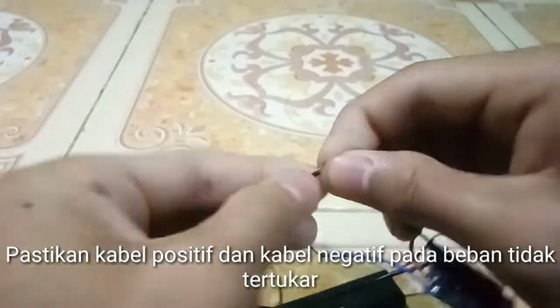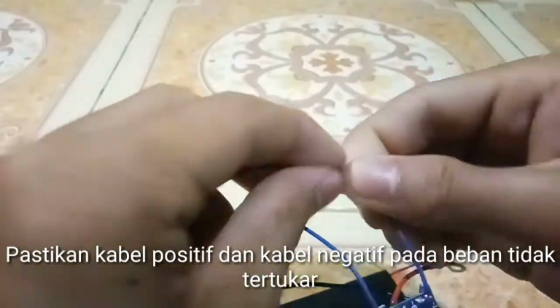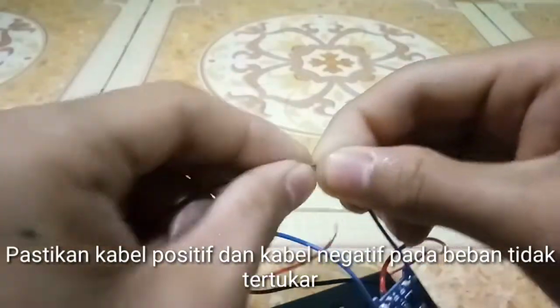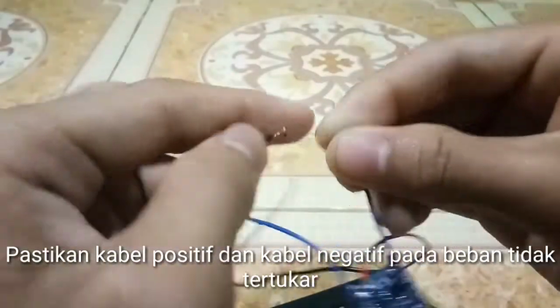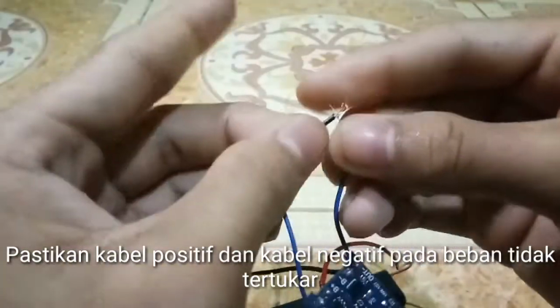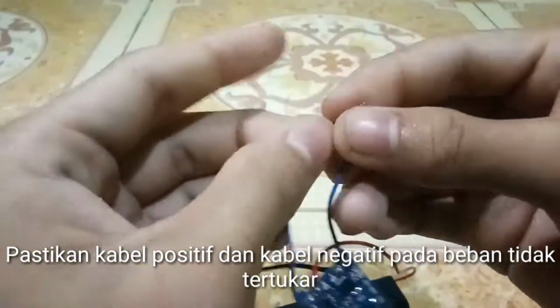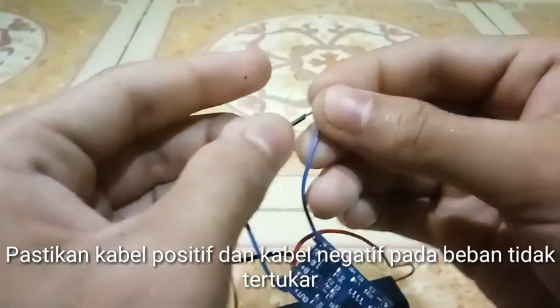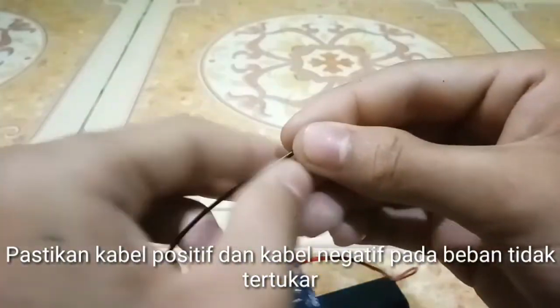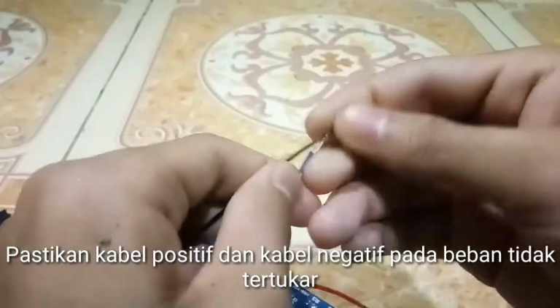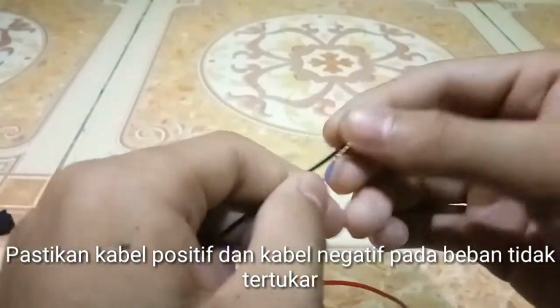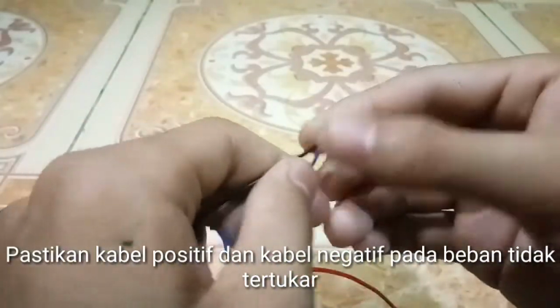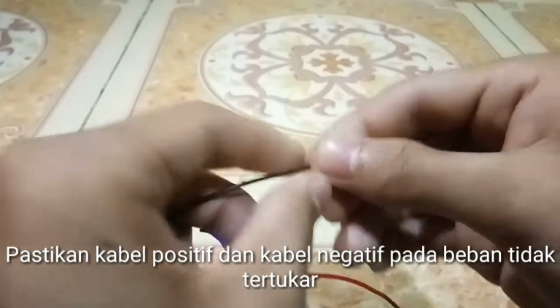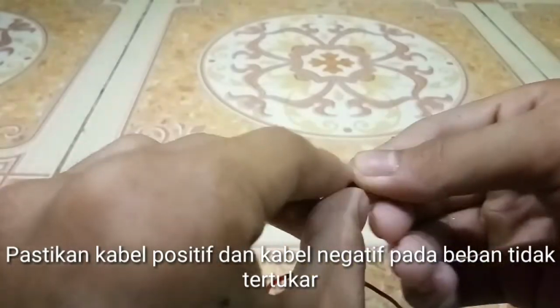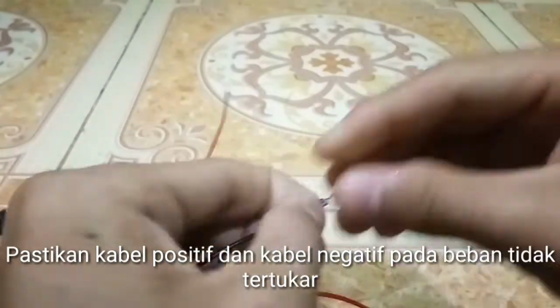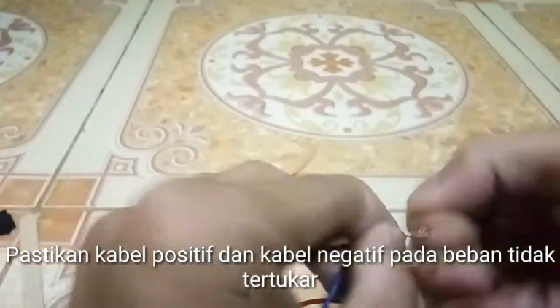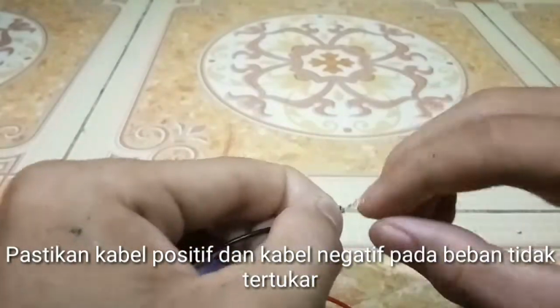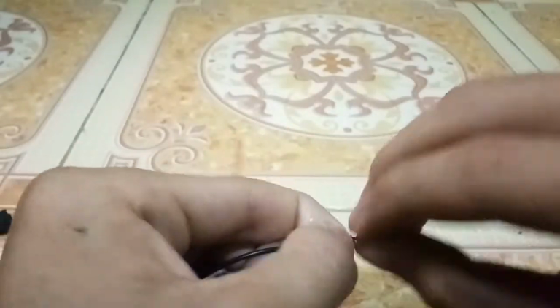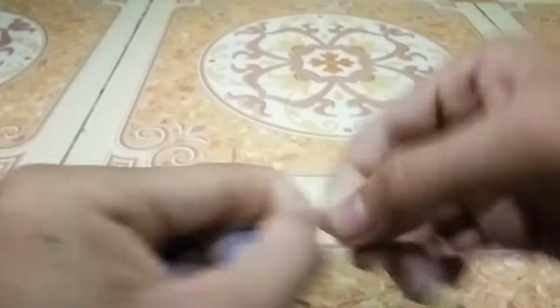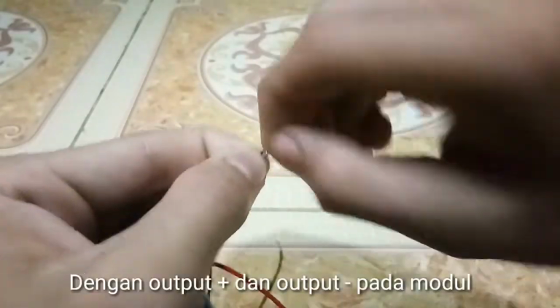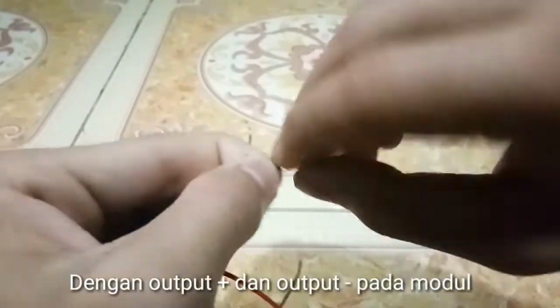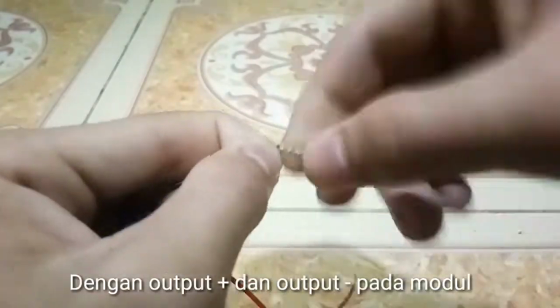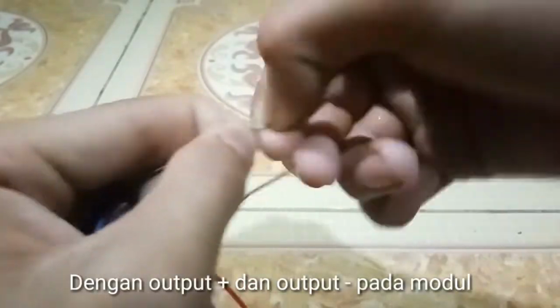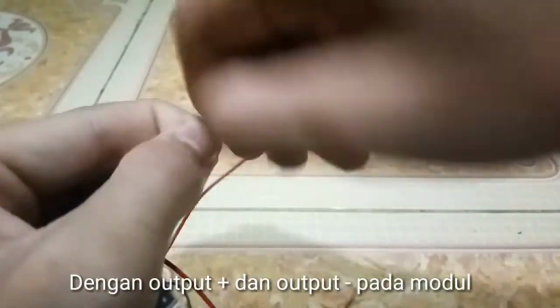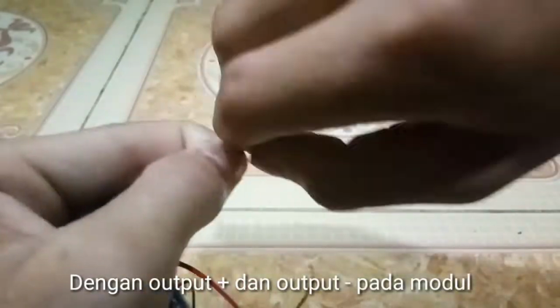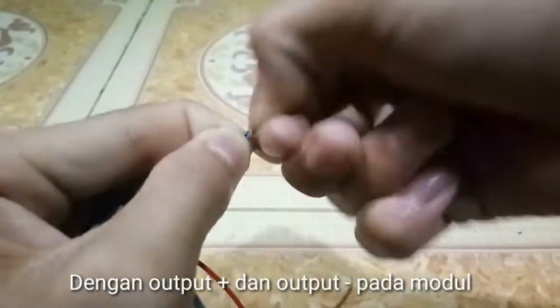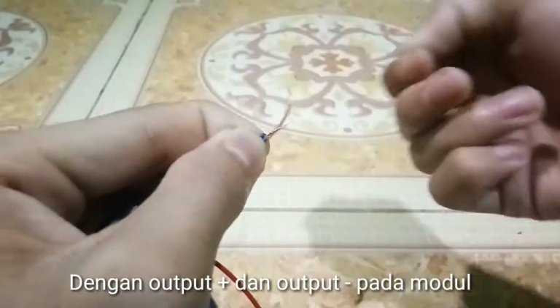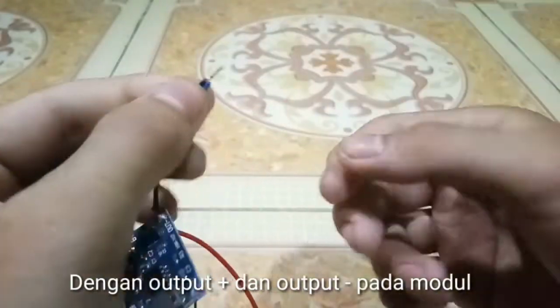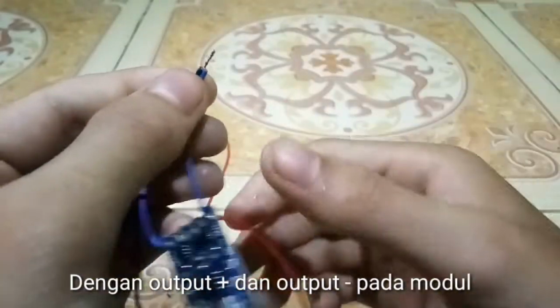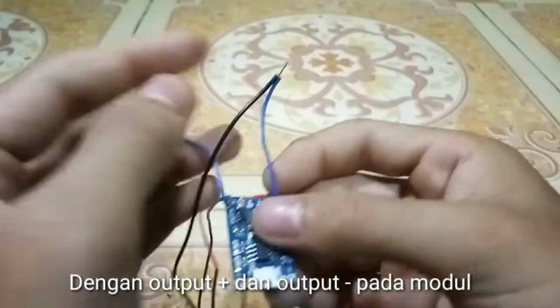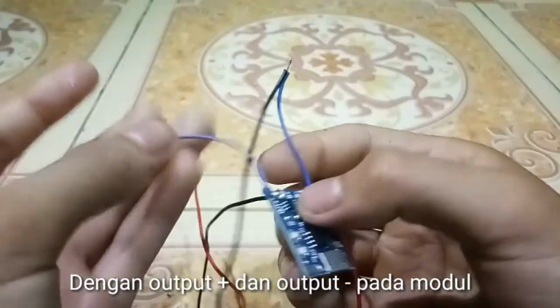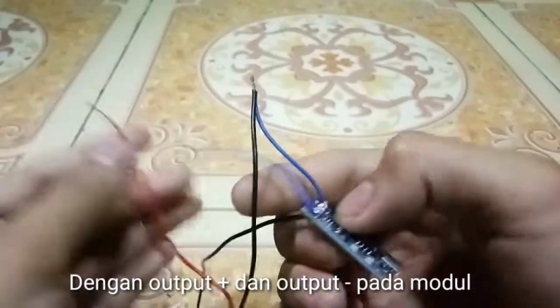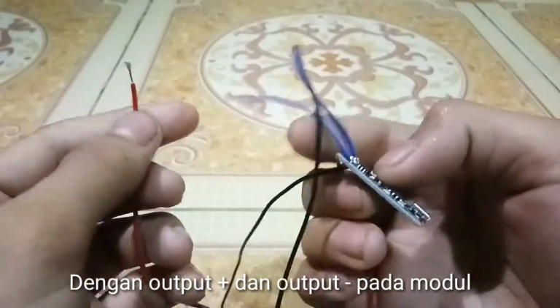Connect the positive cable and the negative cable to the load, matching them with the output positive and output negative pads of the module.